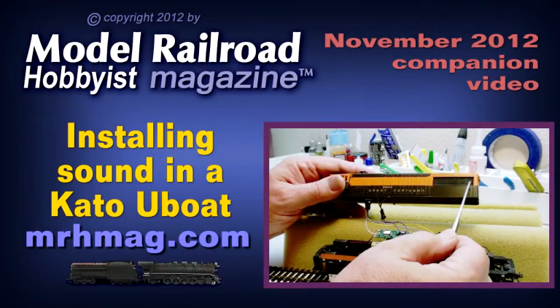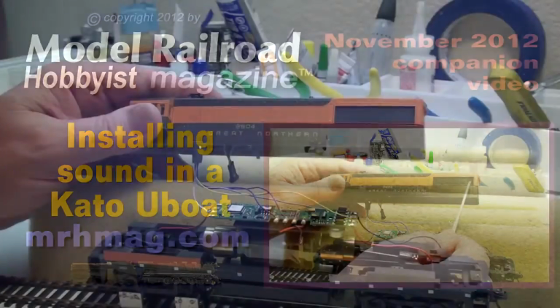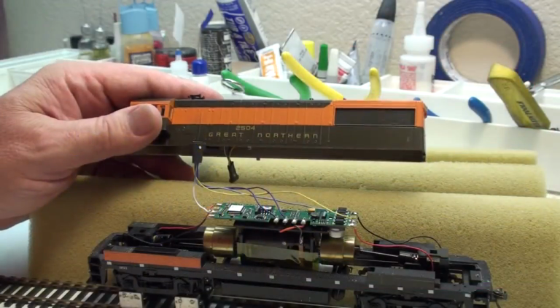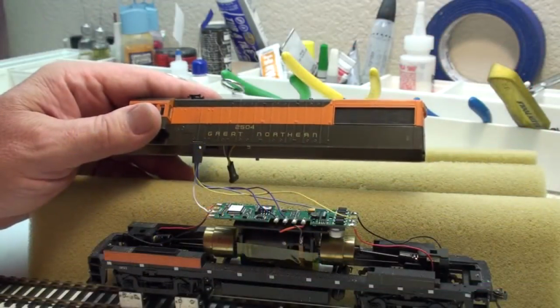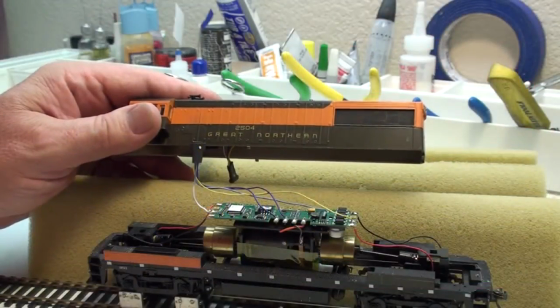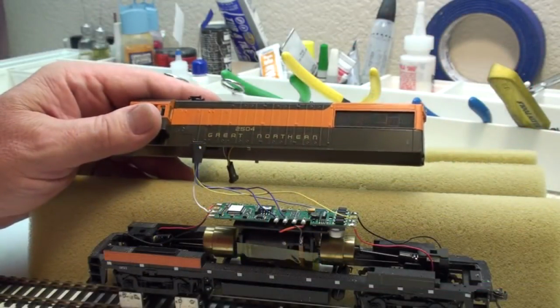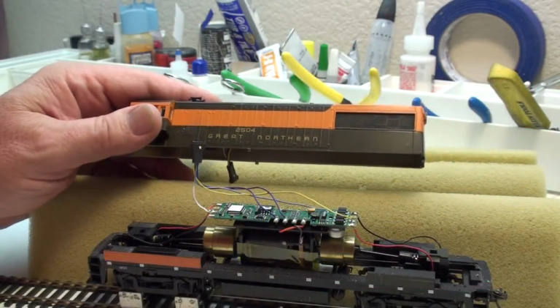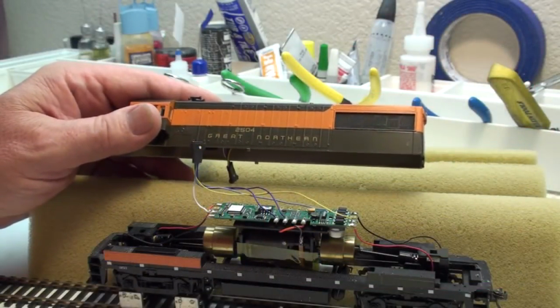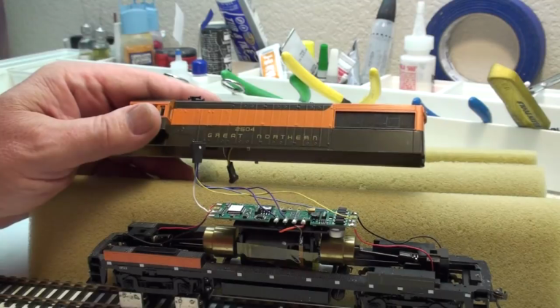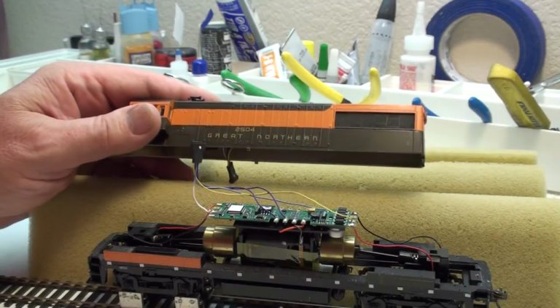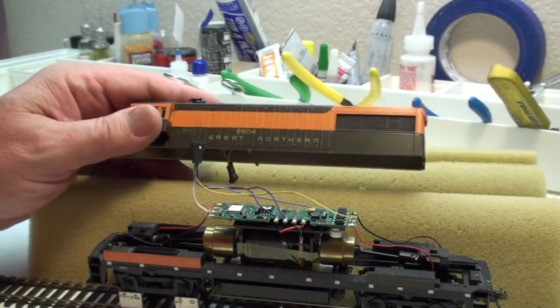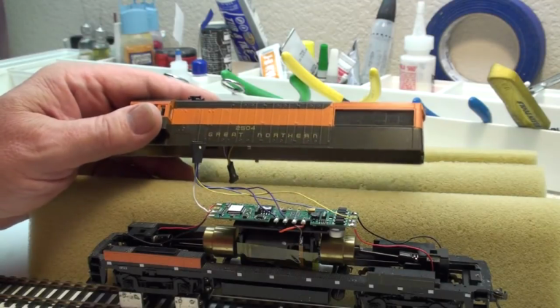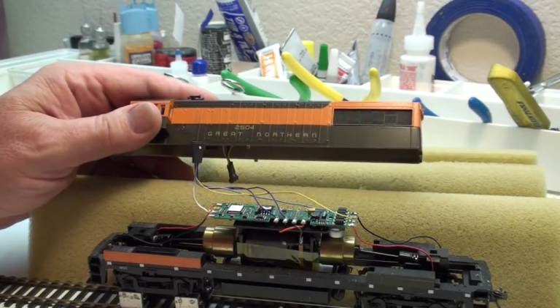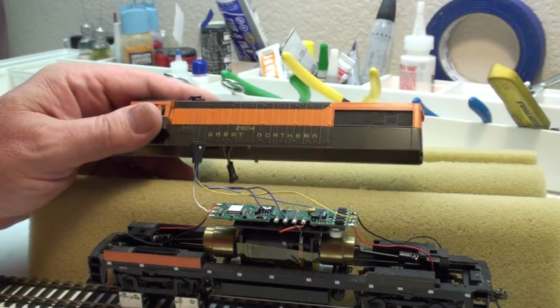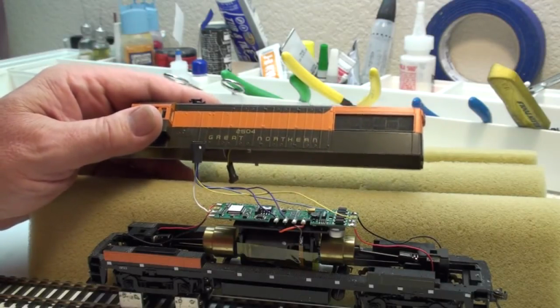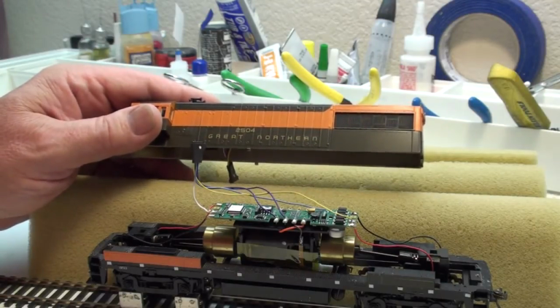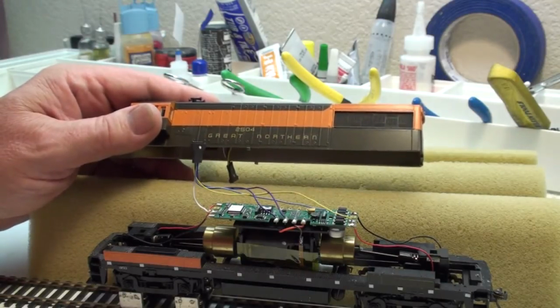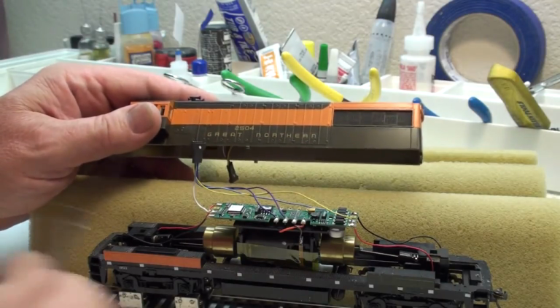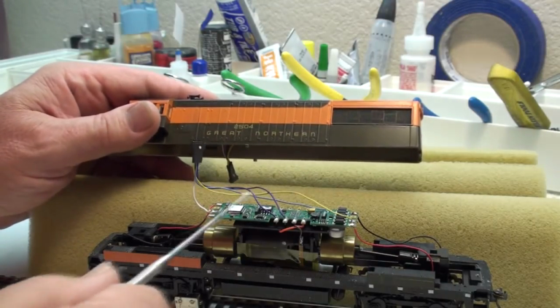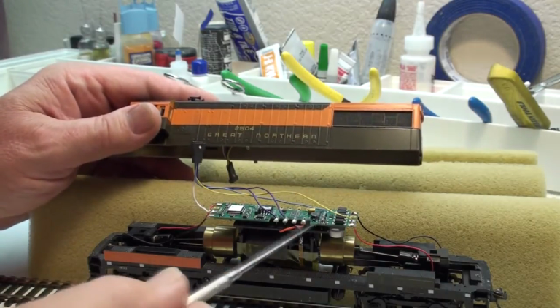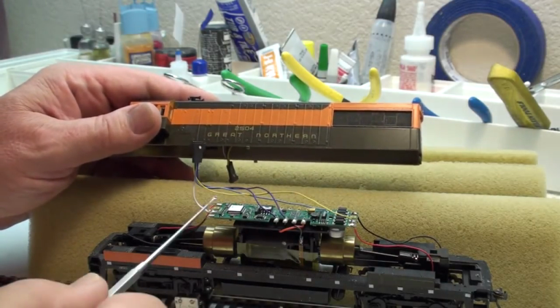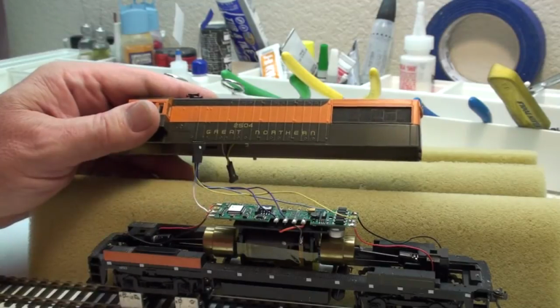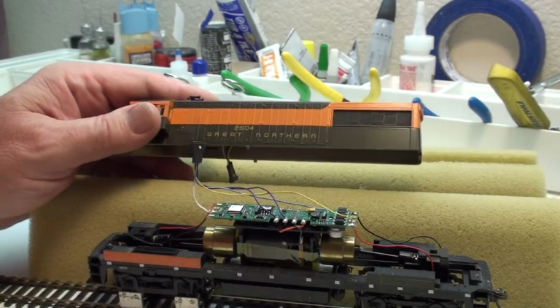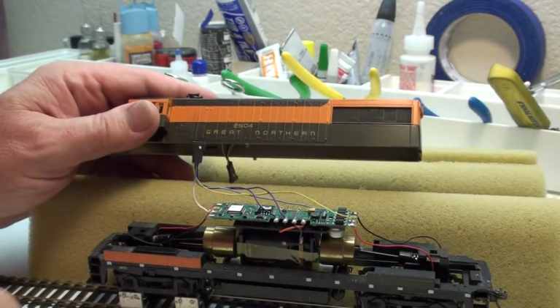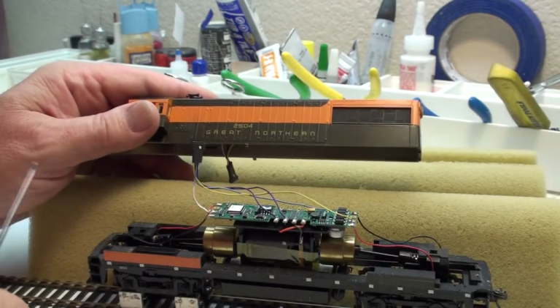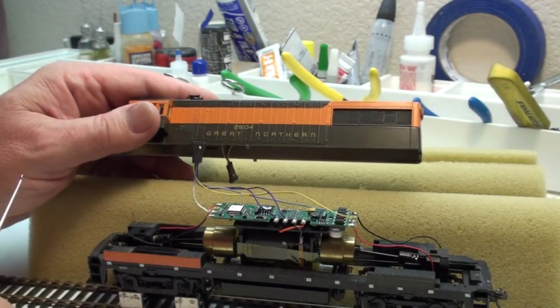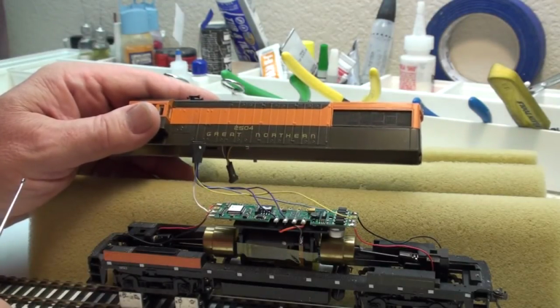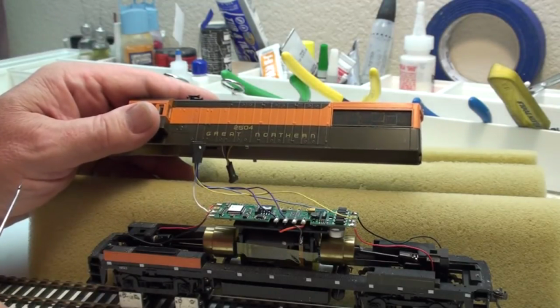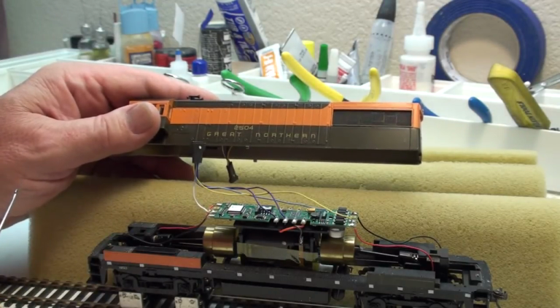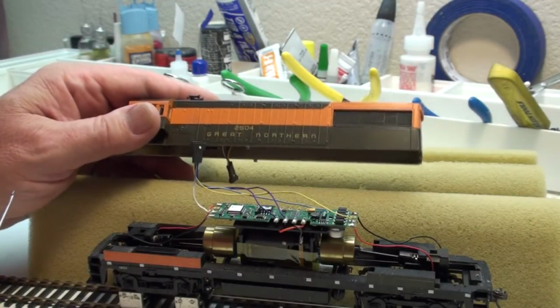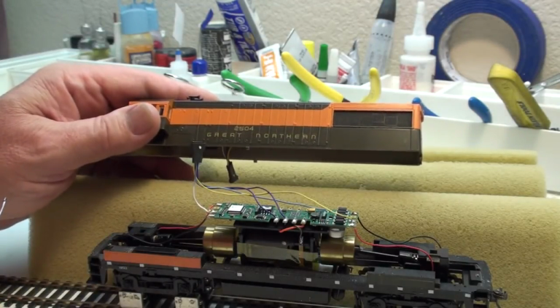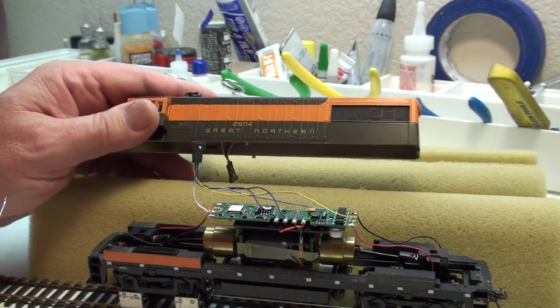Hello there, Bruce here in the shop today. I want to share with you an installation I'm just finishing up here on a Kato U-Boat using this Tsunami GN-1000 decoder with the GE sound set in it.